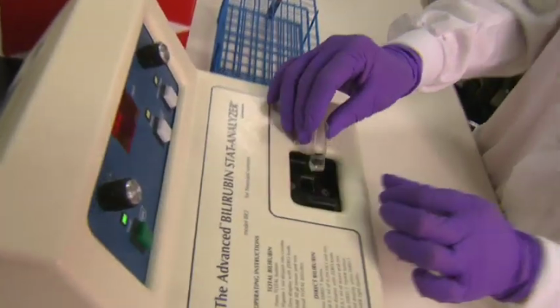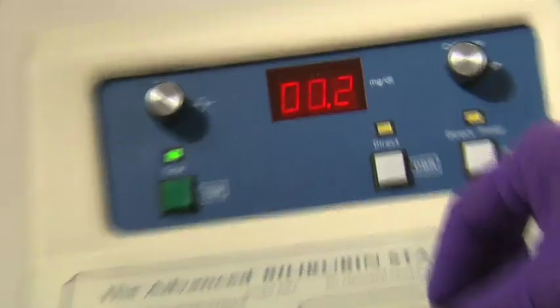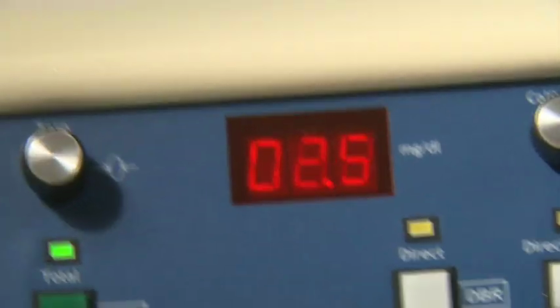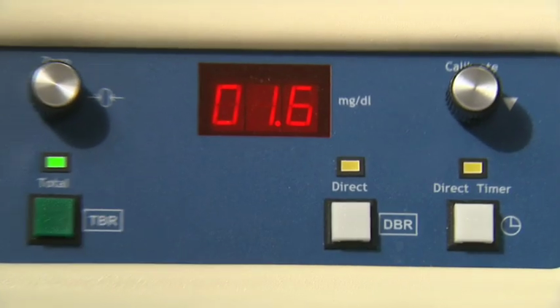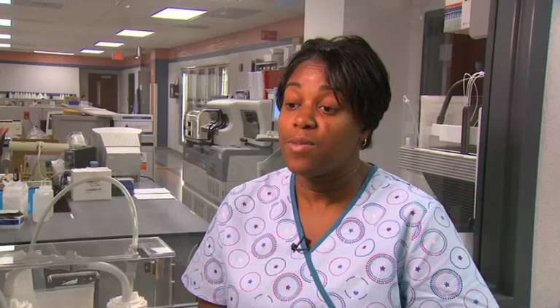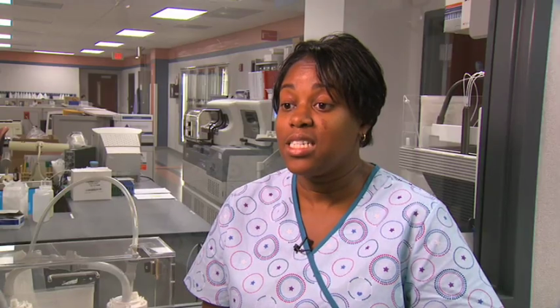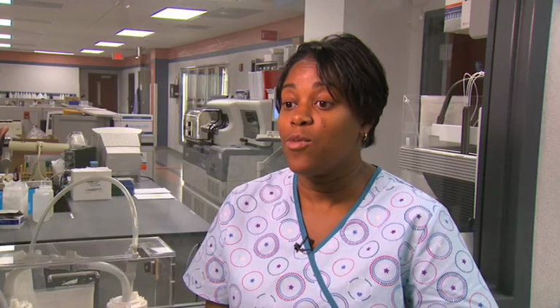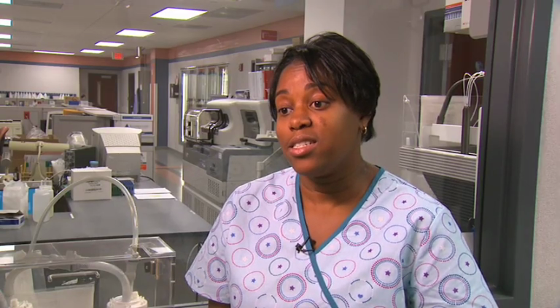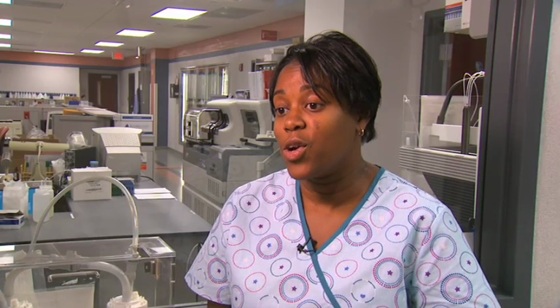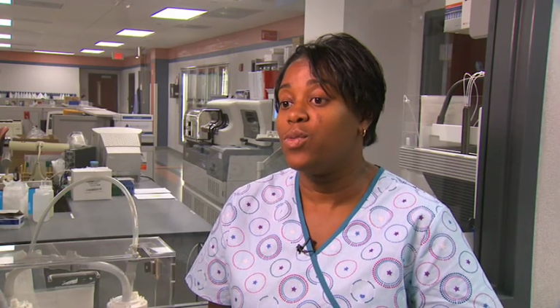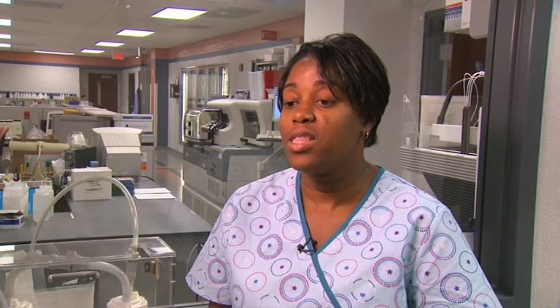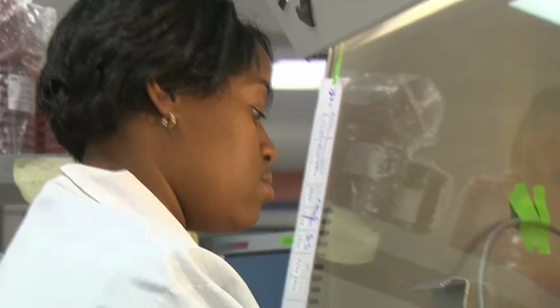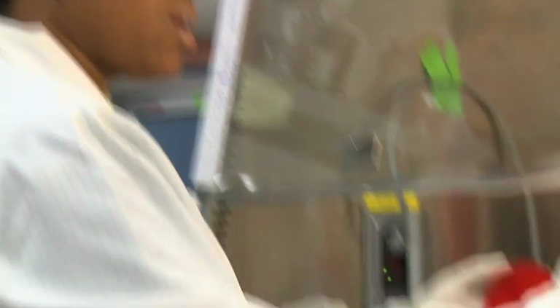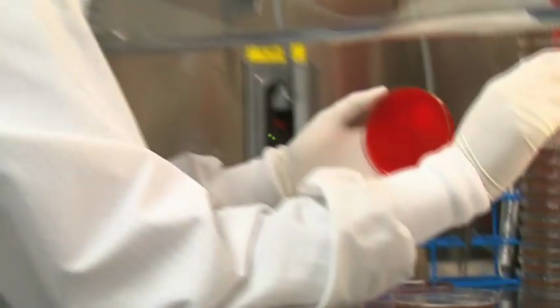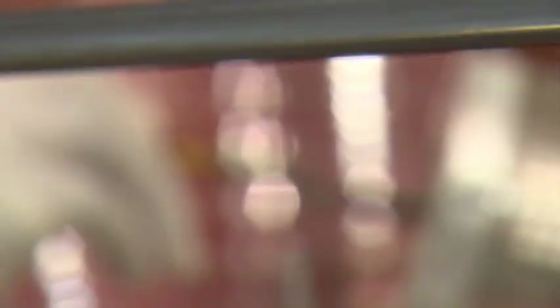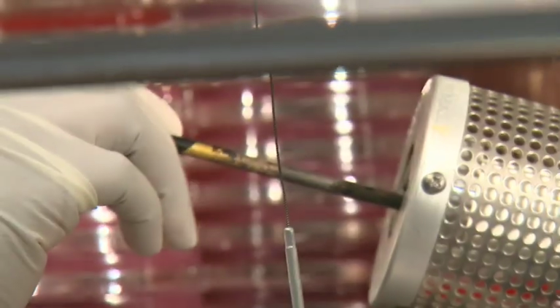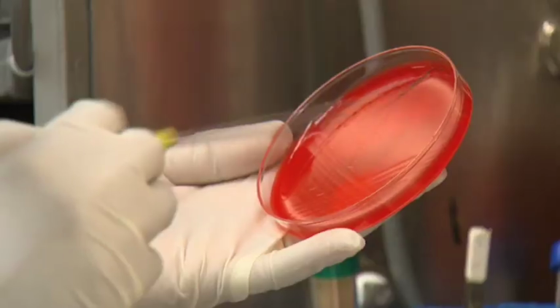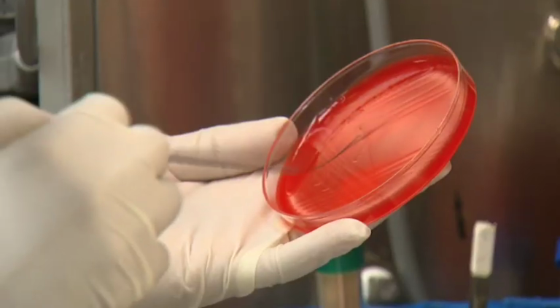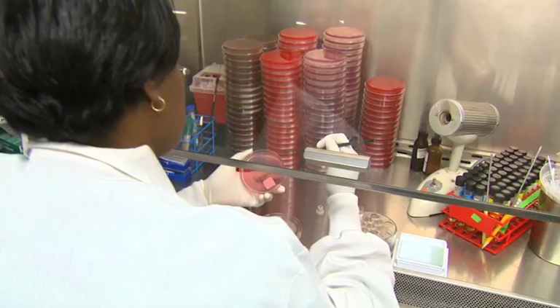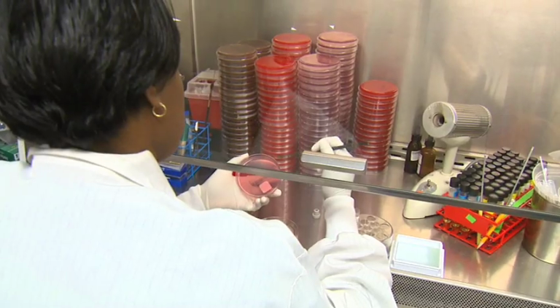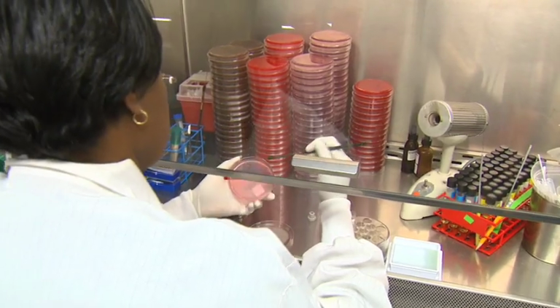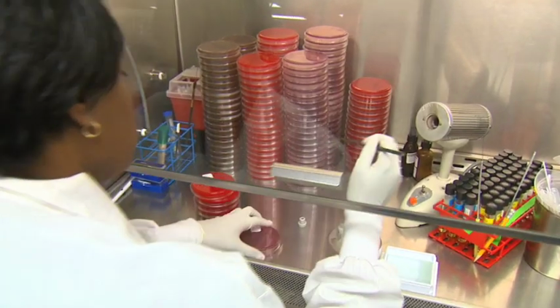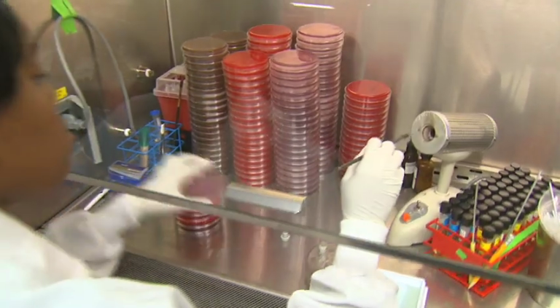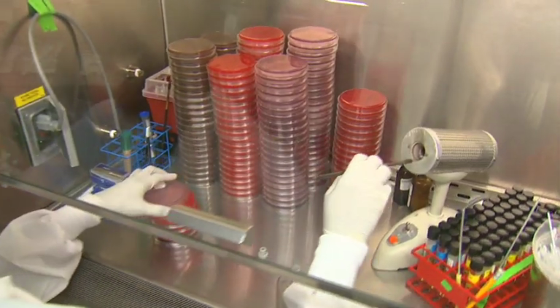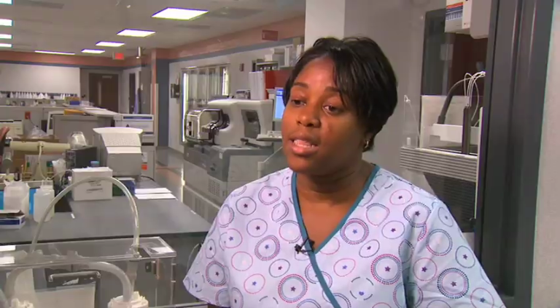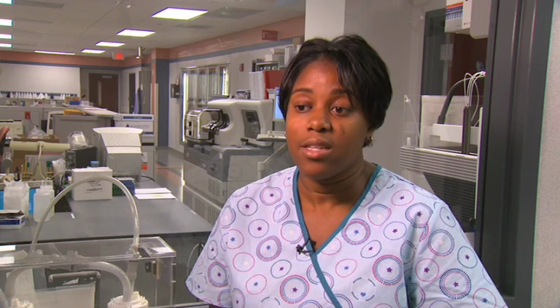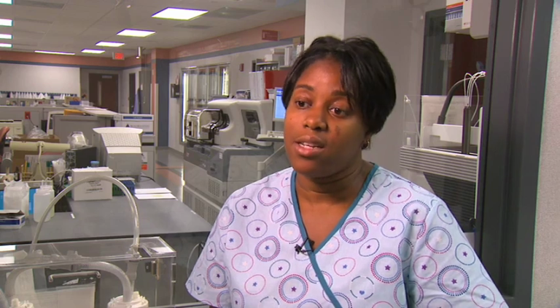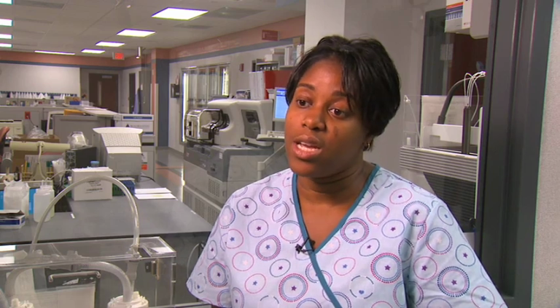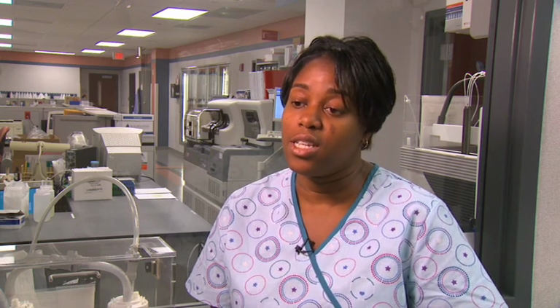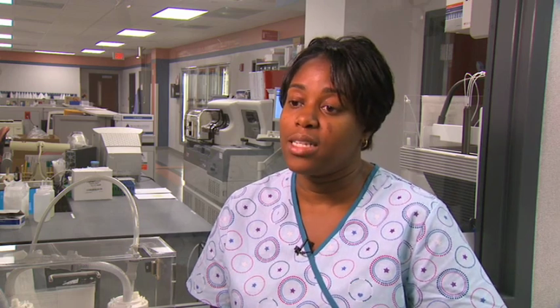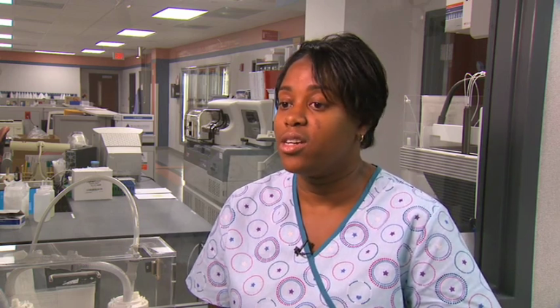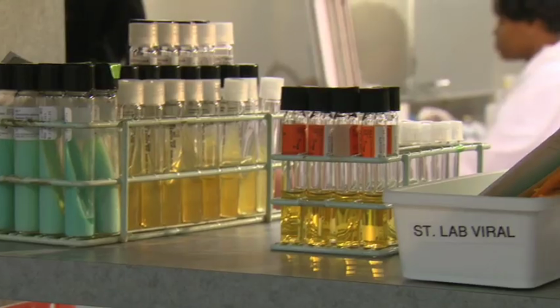We see what specimen it is and decide what plates it's going to go on. We put the specimen on the plates and incubate them overnight, and then the next day the bench readers look at the plates and read and see what bacteria is growing.